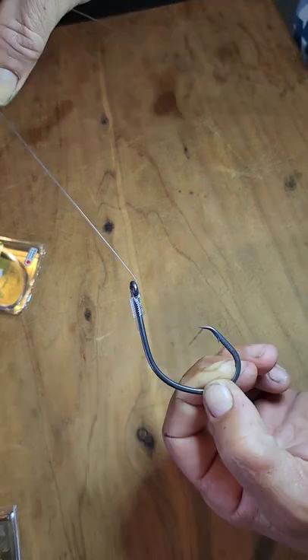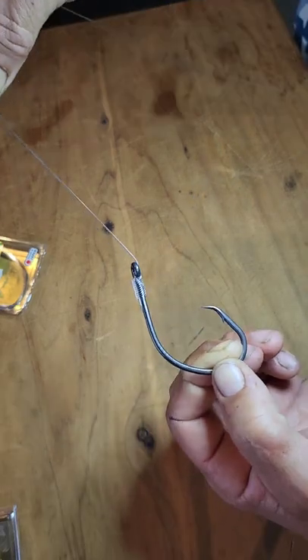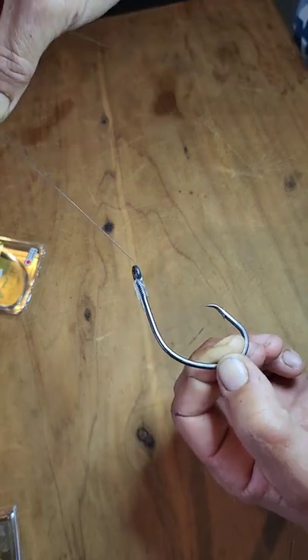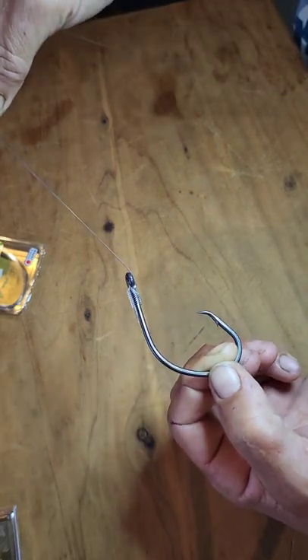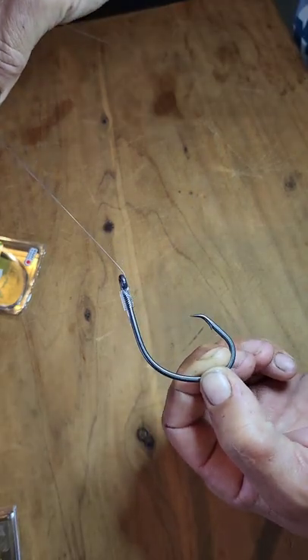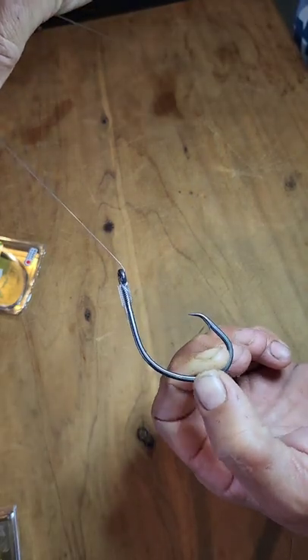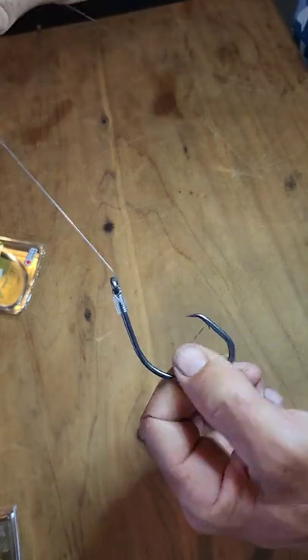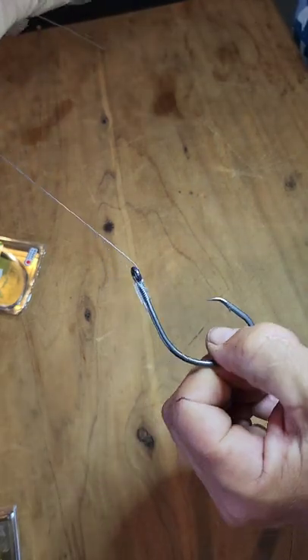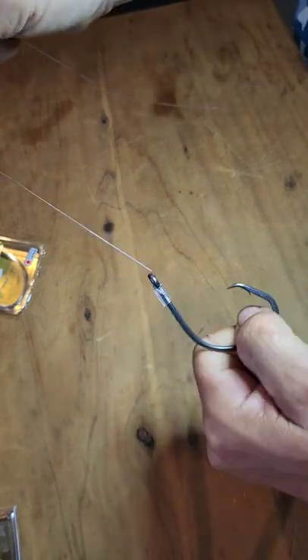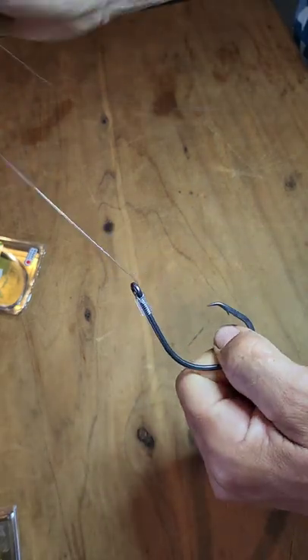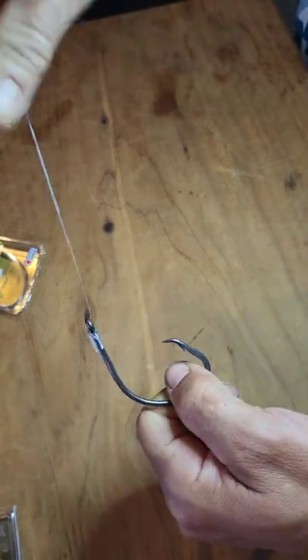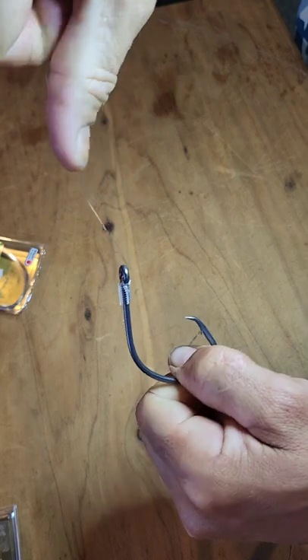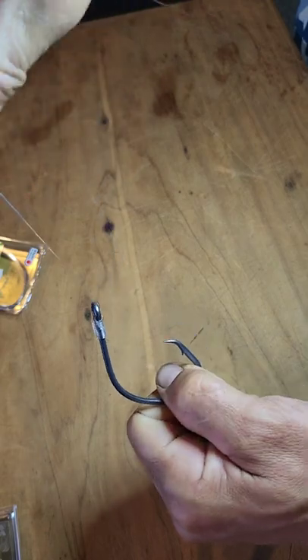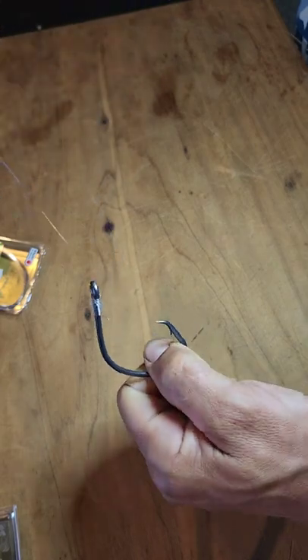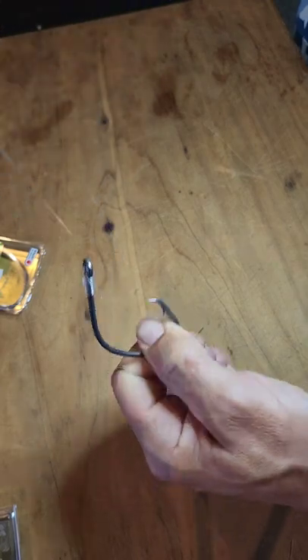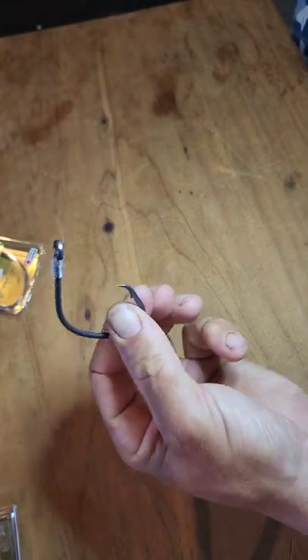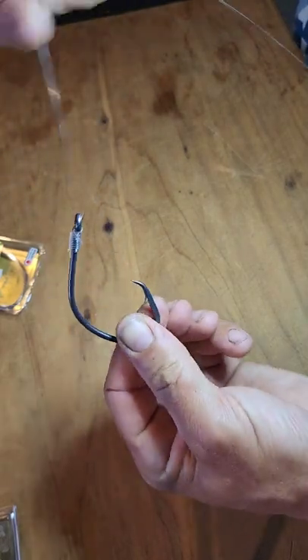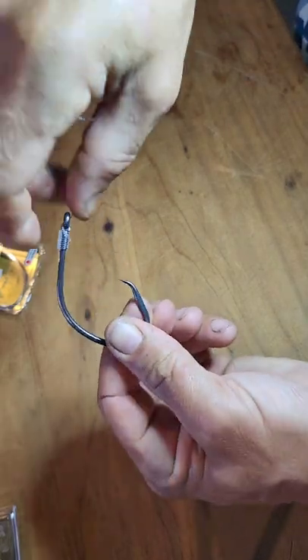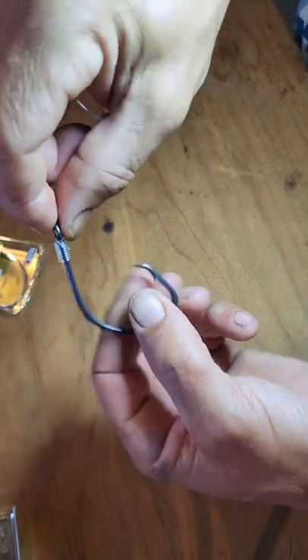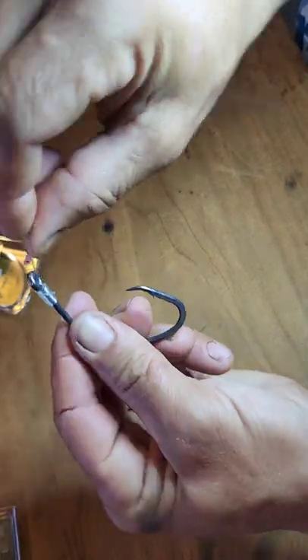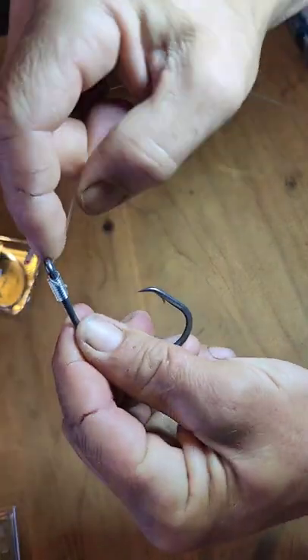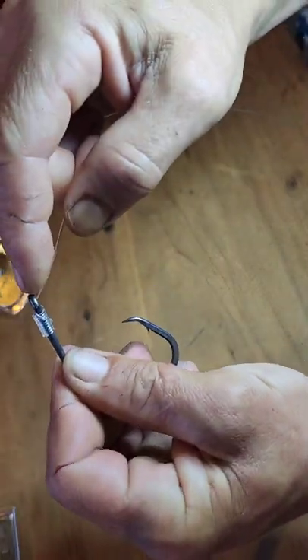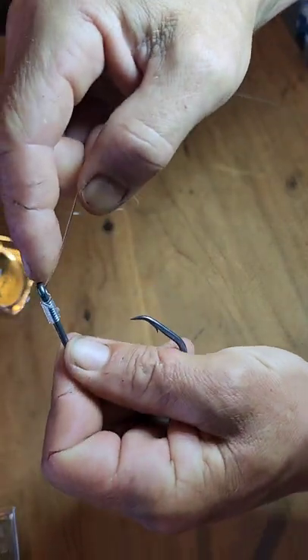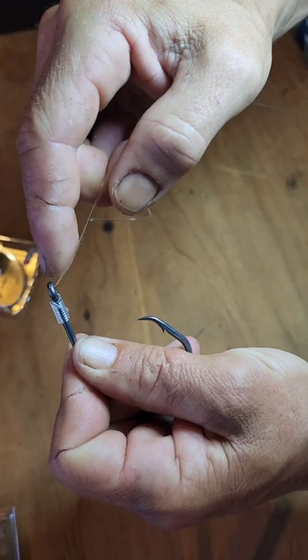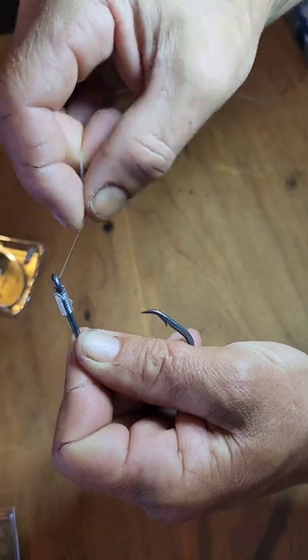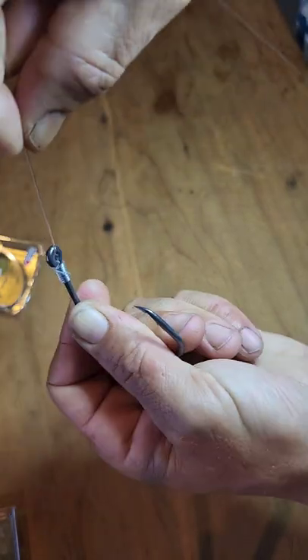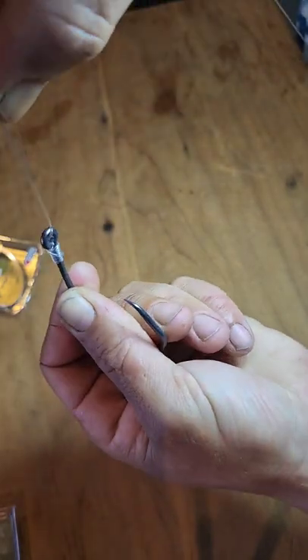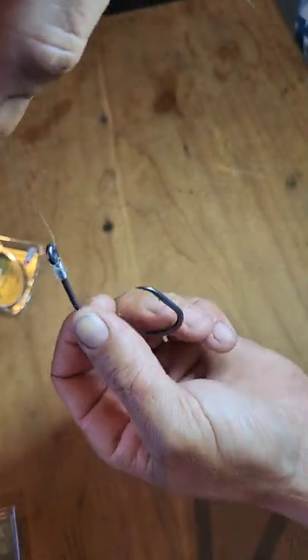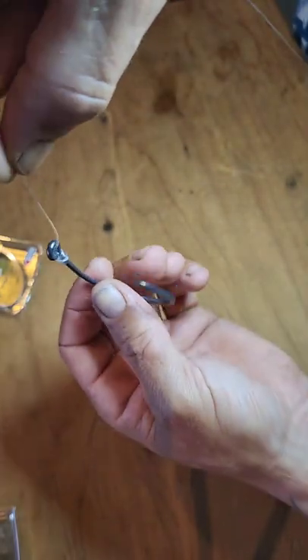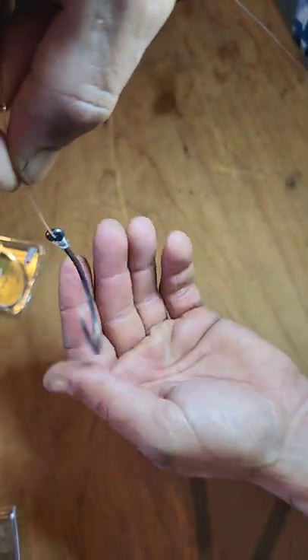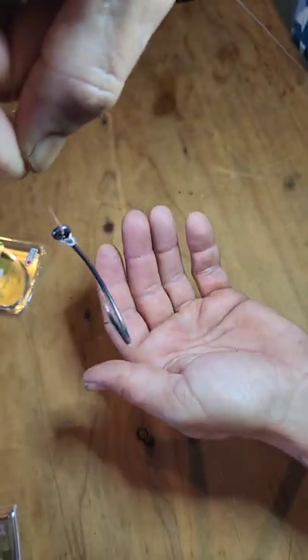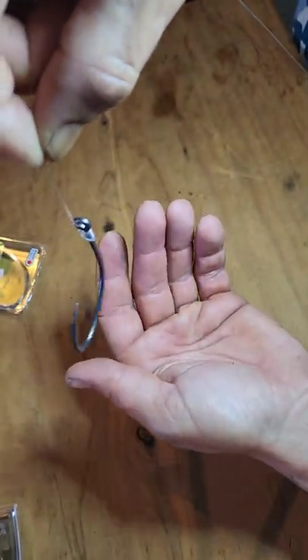There's actually no choke point in this knot which makes it an extremely strong knot. It's important to note that your line is coming out through the front of the eye of the hook, which will make it sit towards the line.